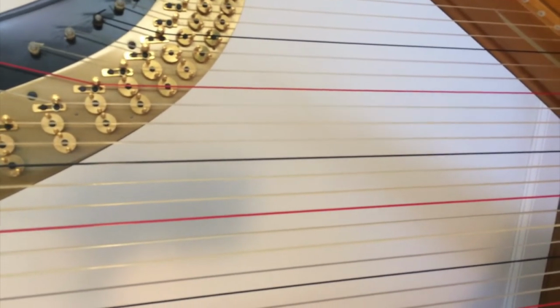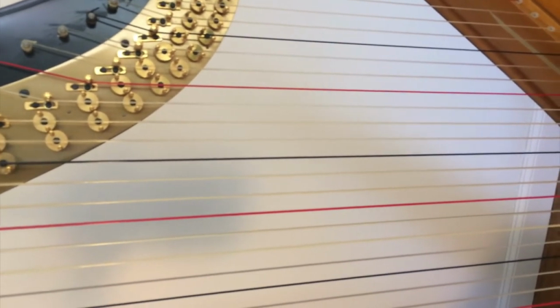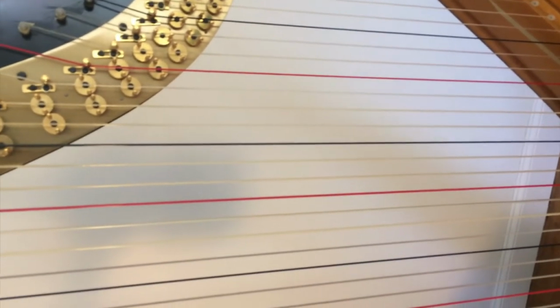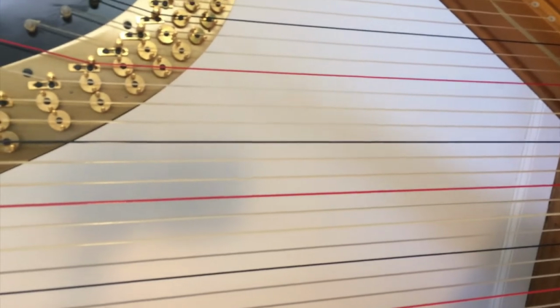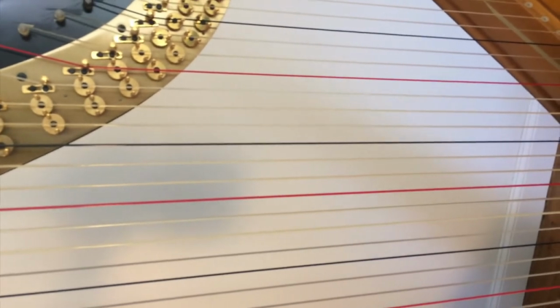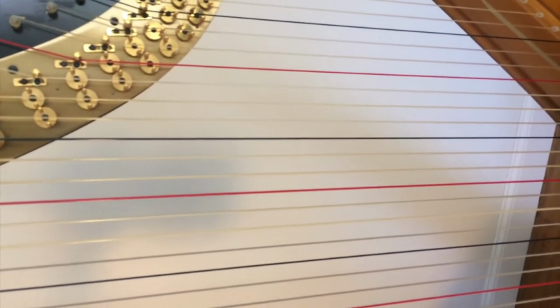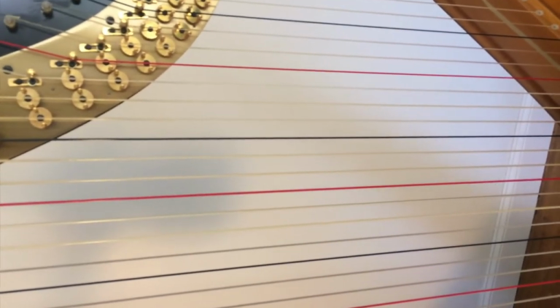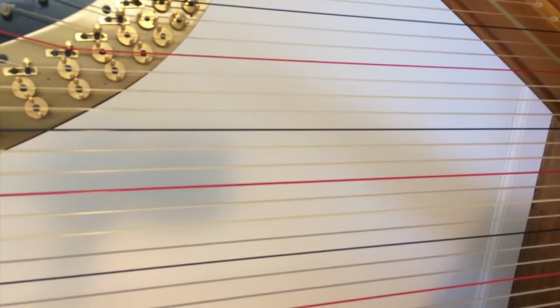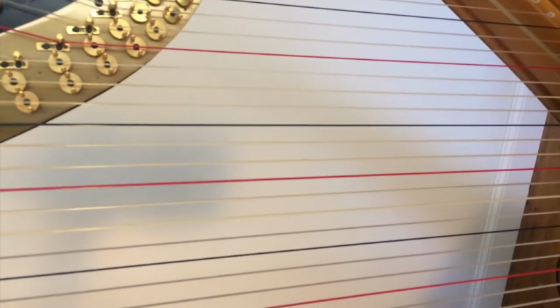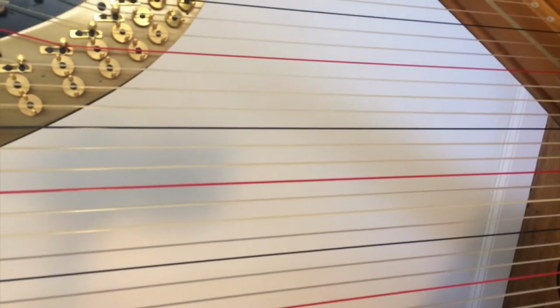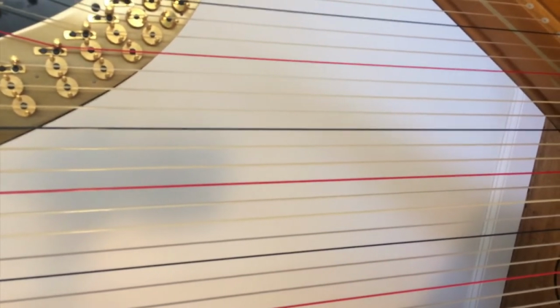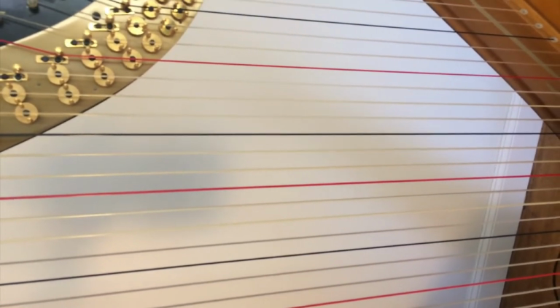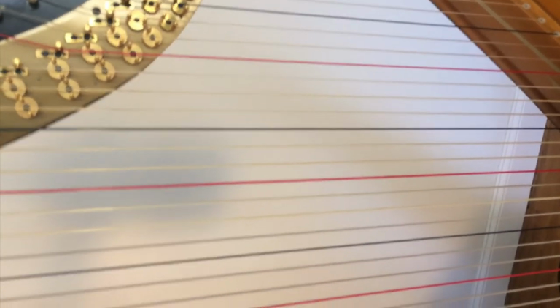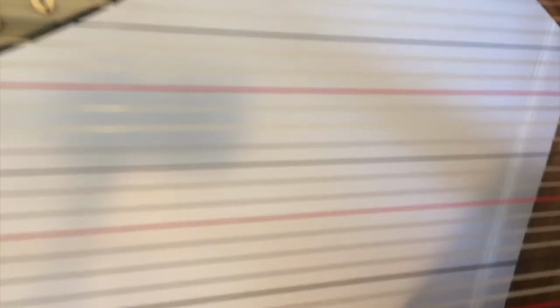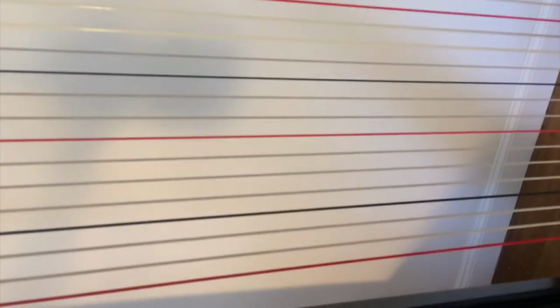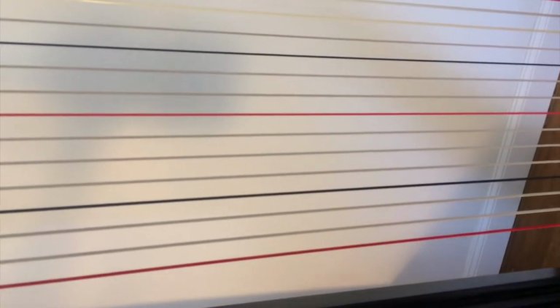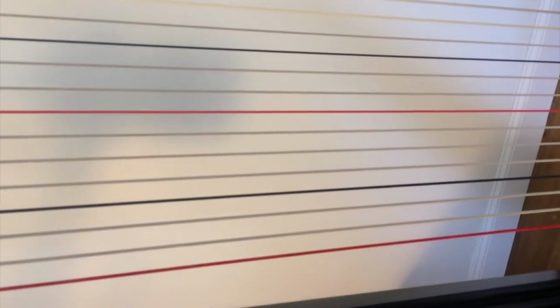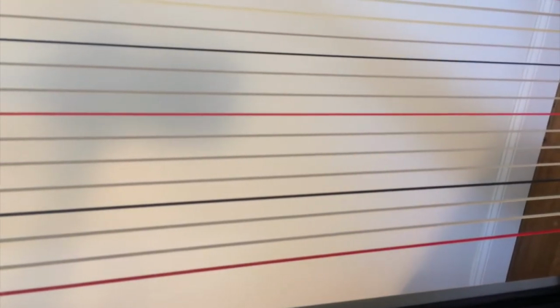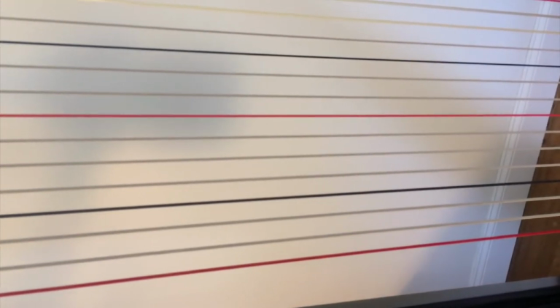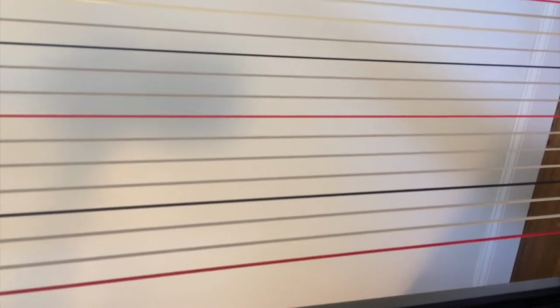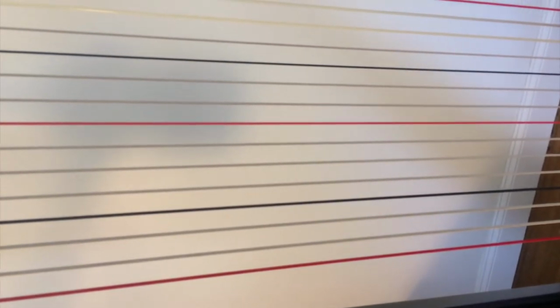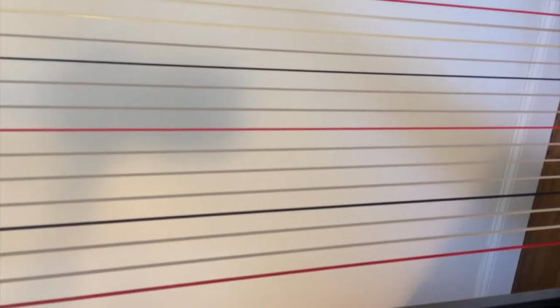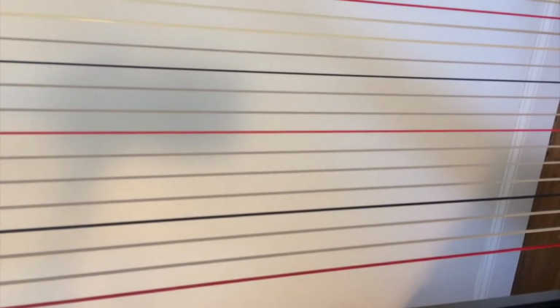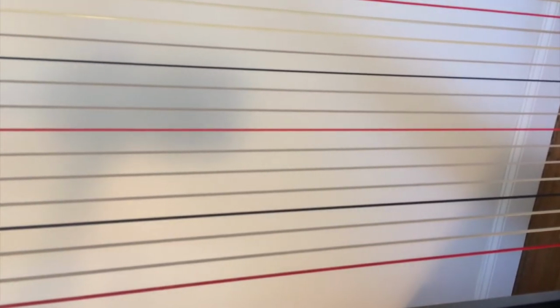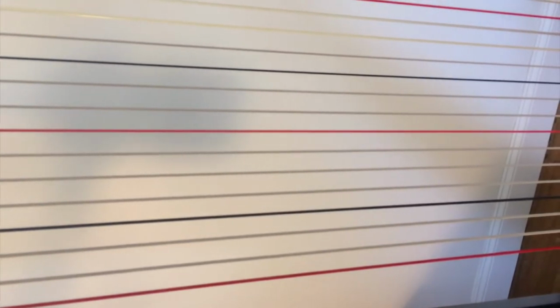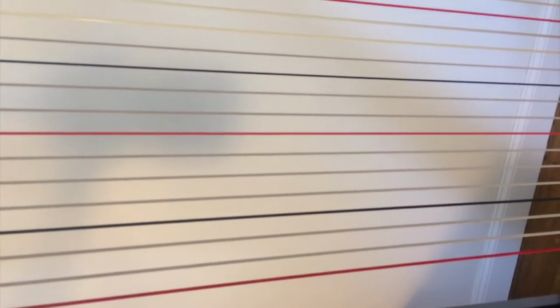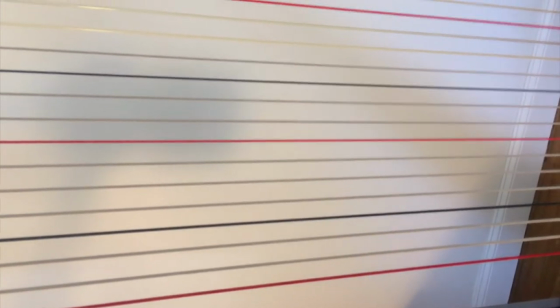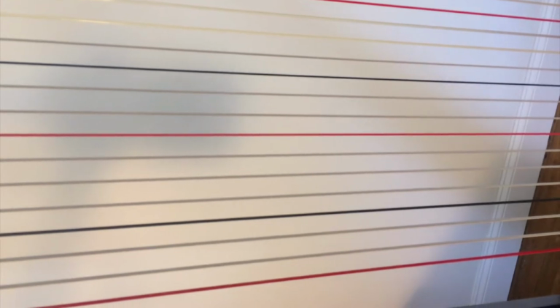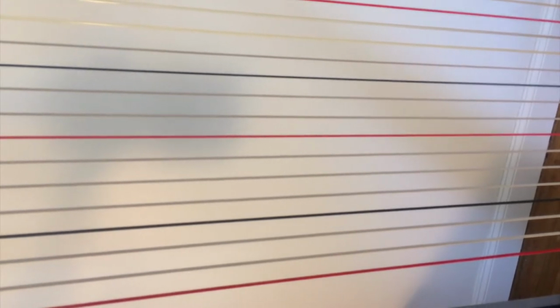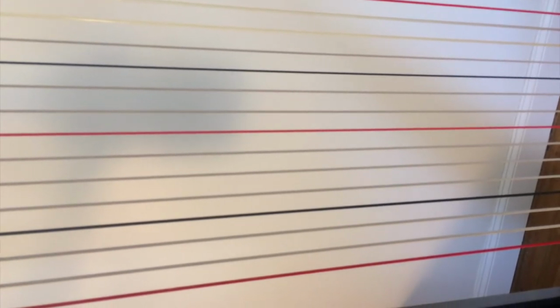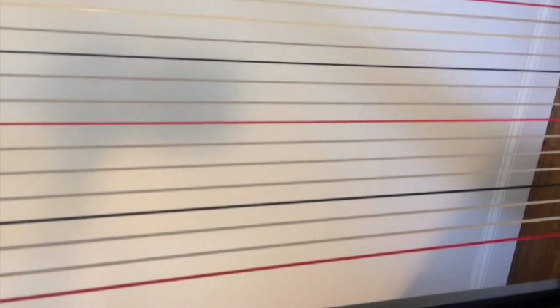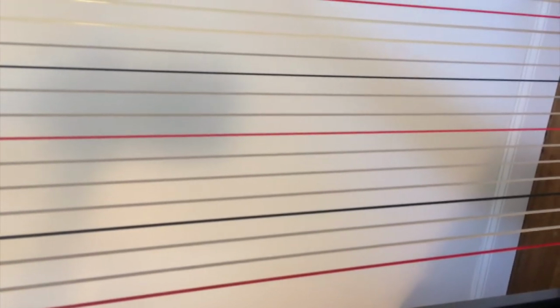The wound sheep's gut is supposed to produce a much richer tone than the nylon. And then down at the base, there's an octave and a half of steel, wound in silk, wound in steel, much like a guitar string.